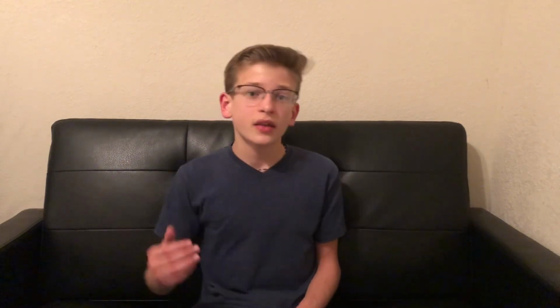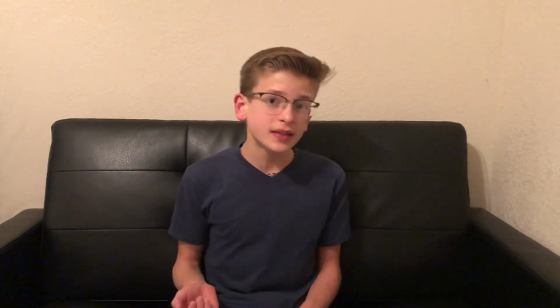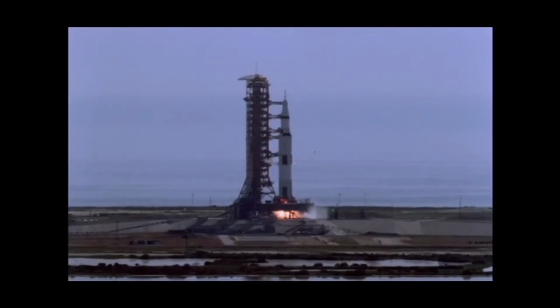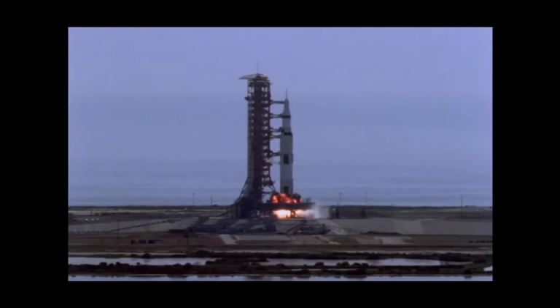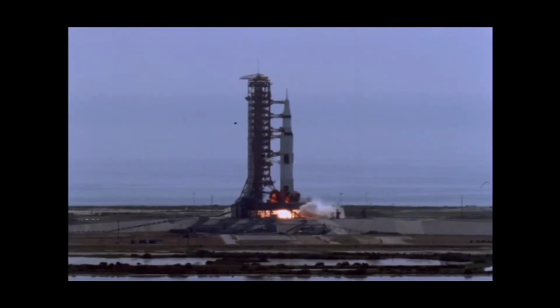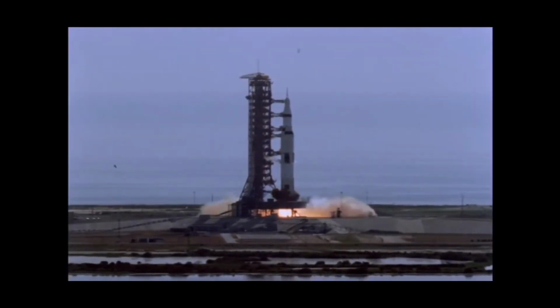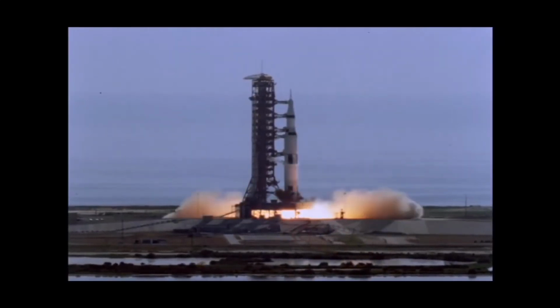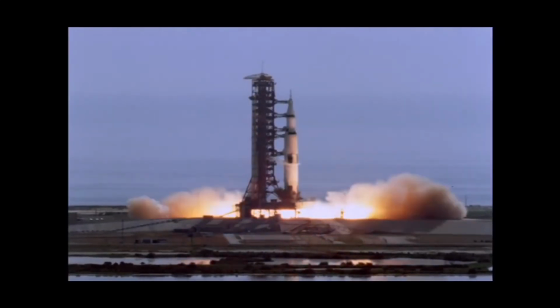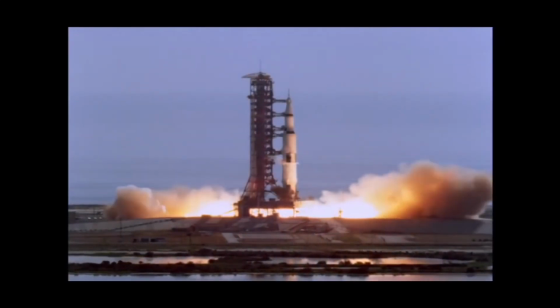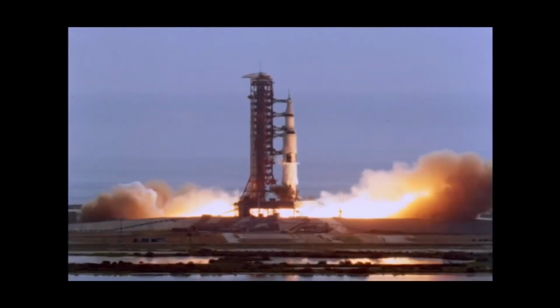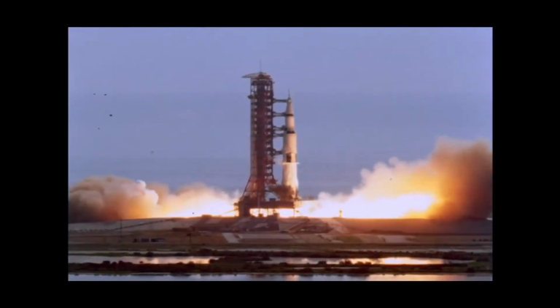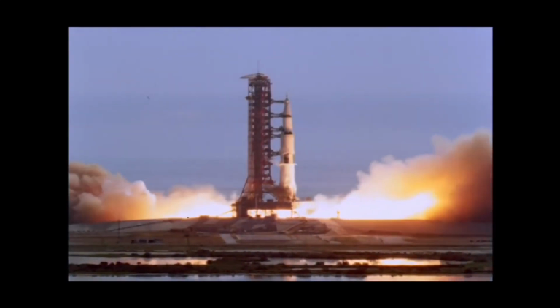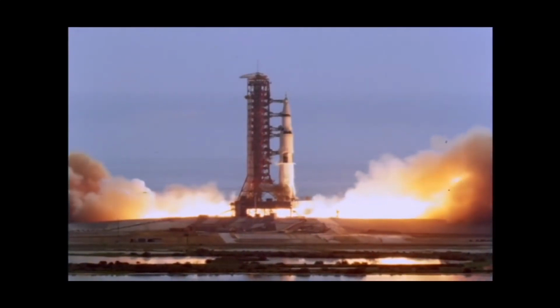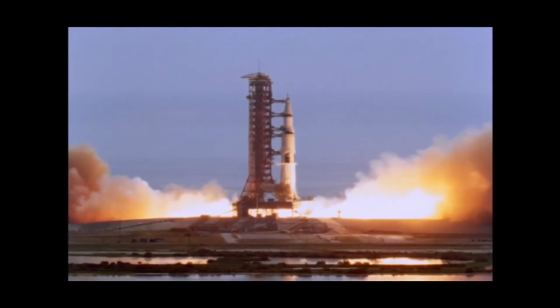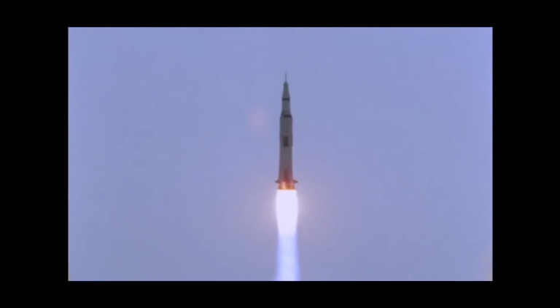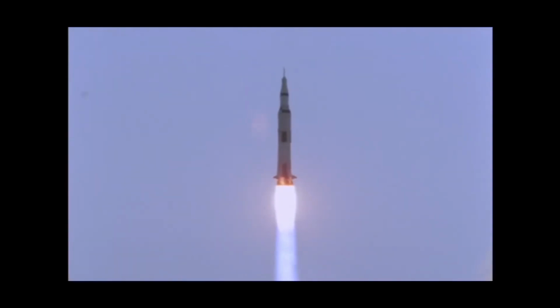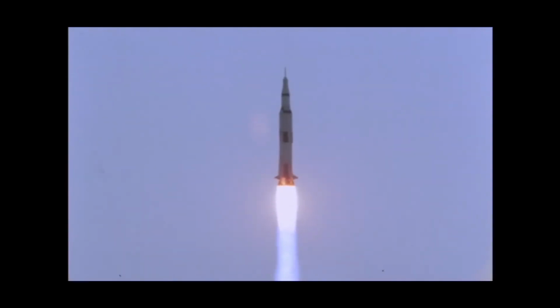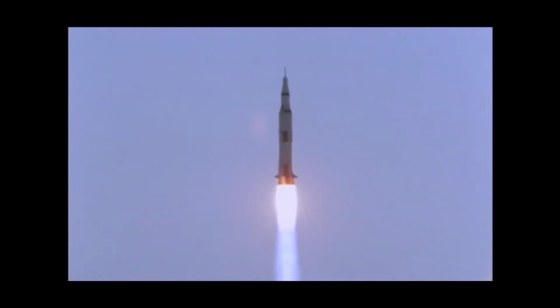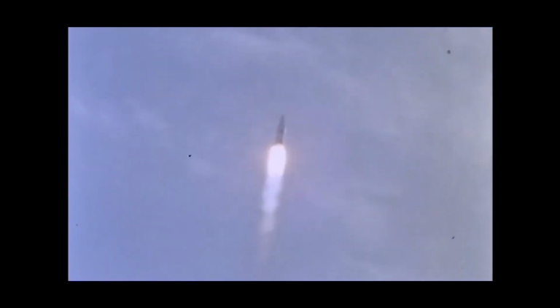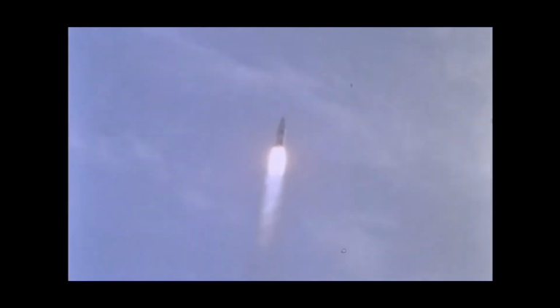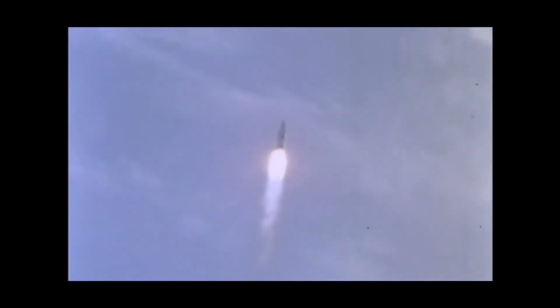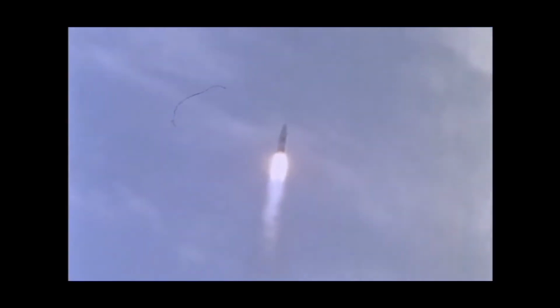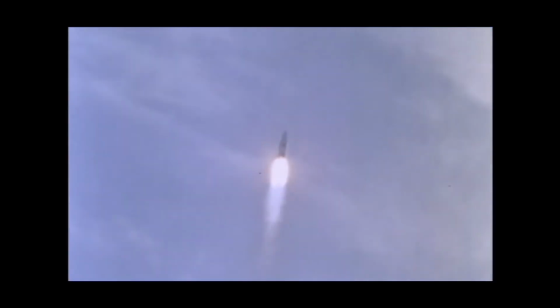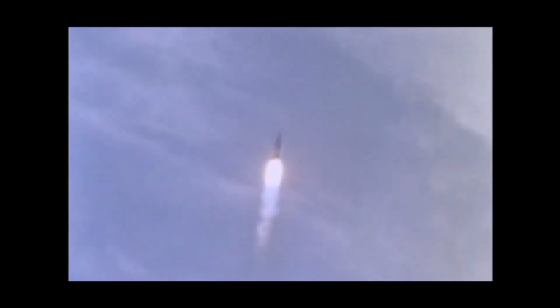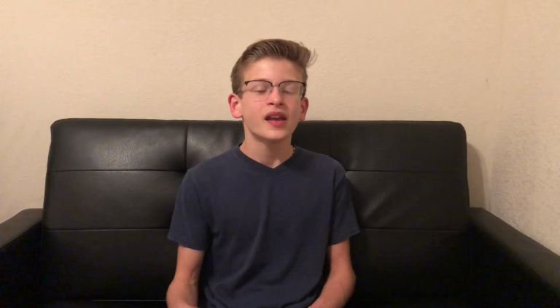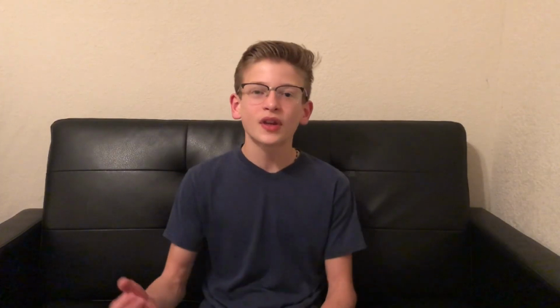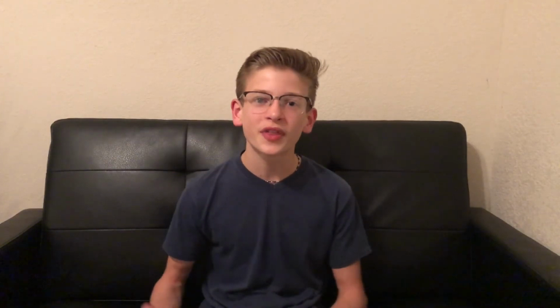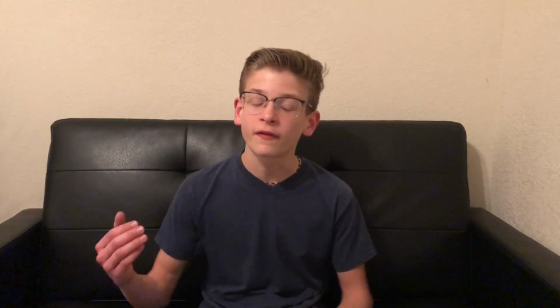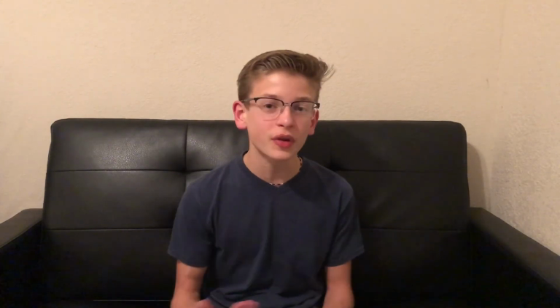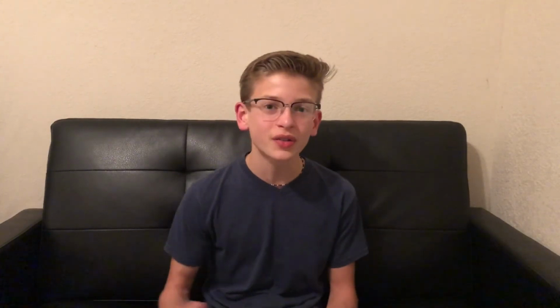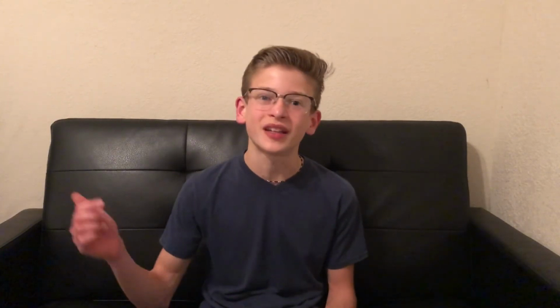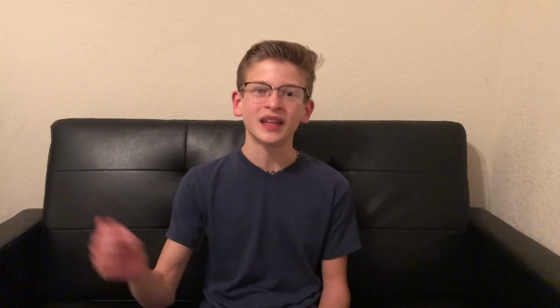This here is film of an actual Saturn V rocket and is what I'm going to be basing my model off of. So without further ado, let's begin.